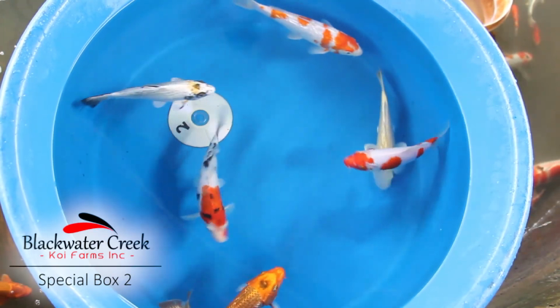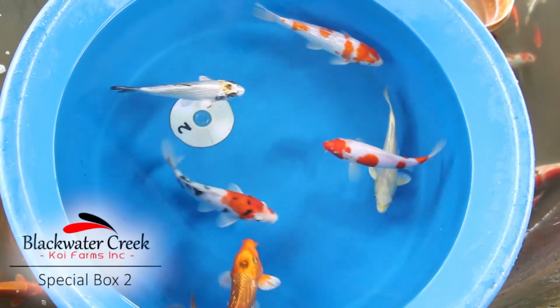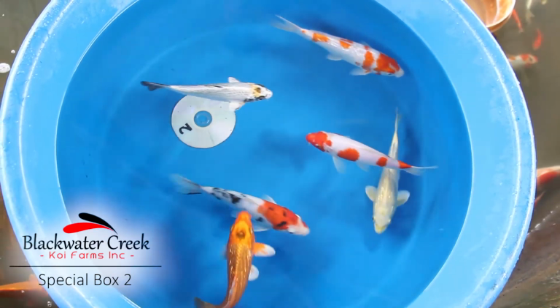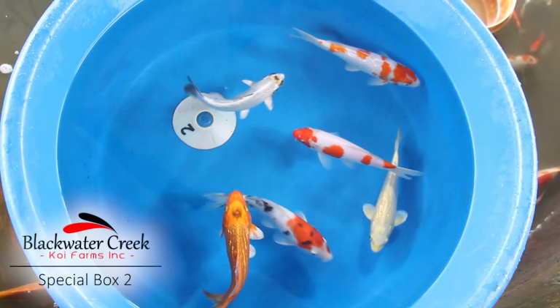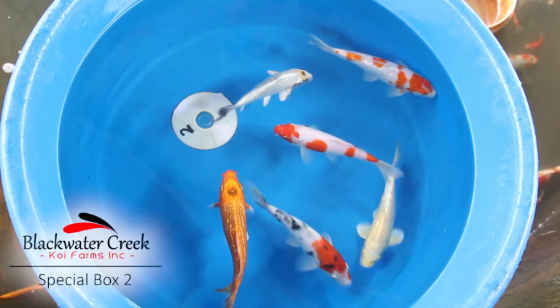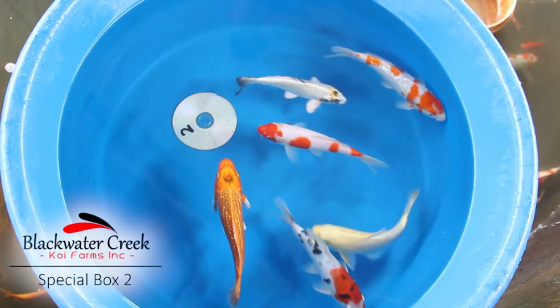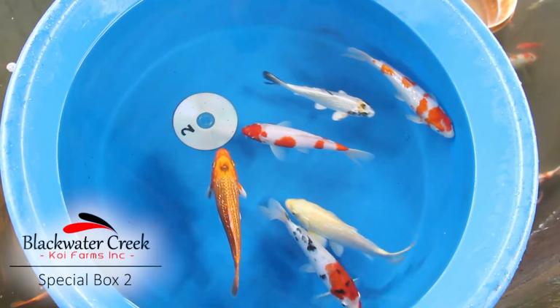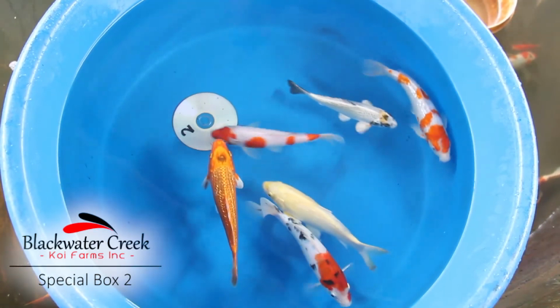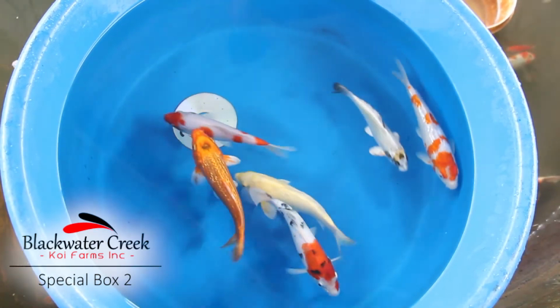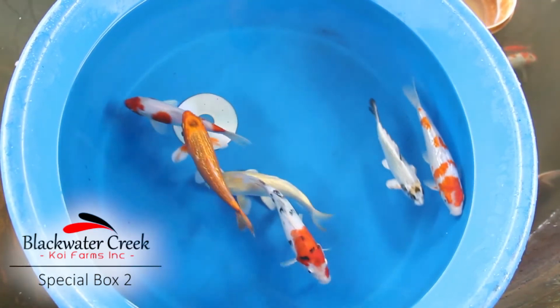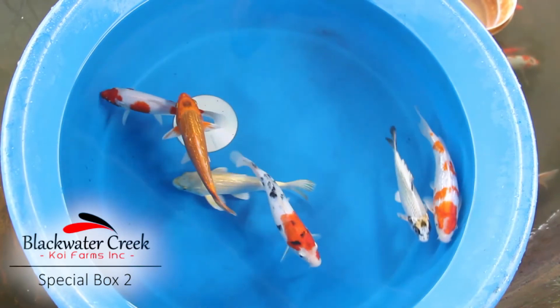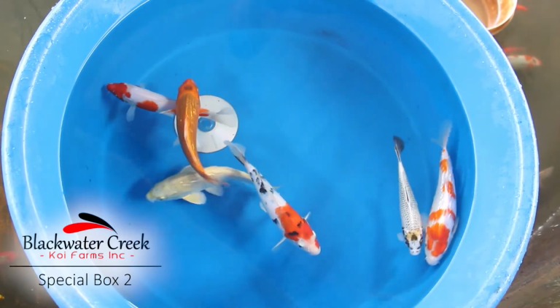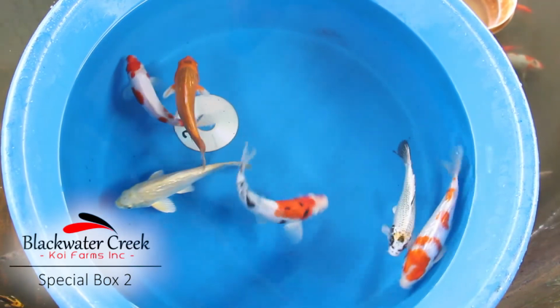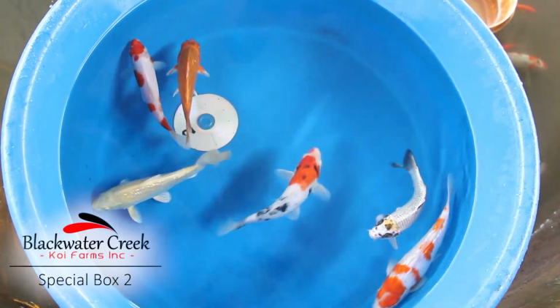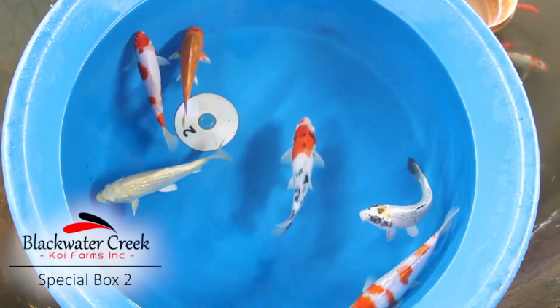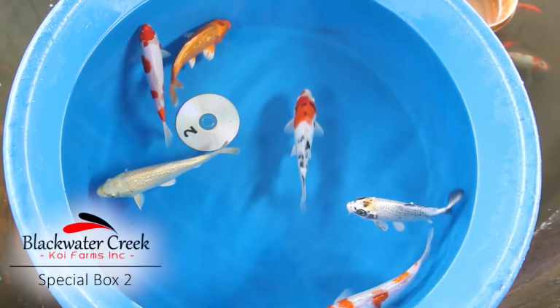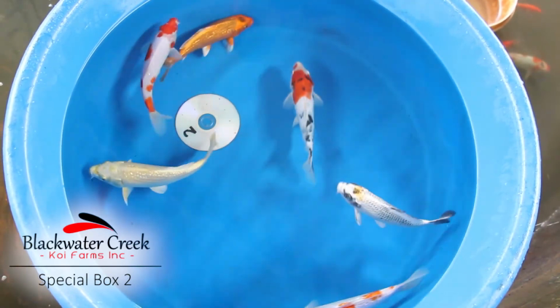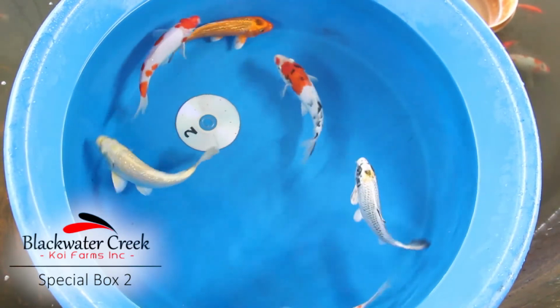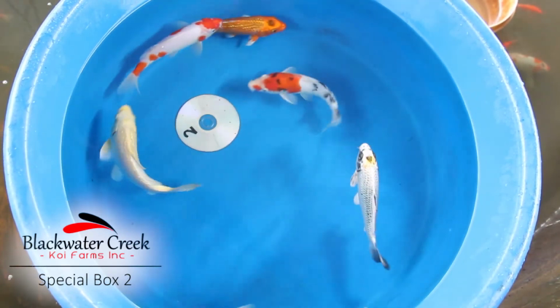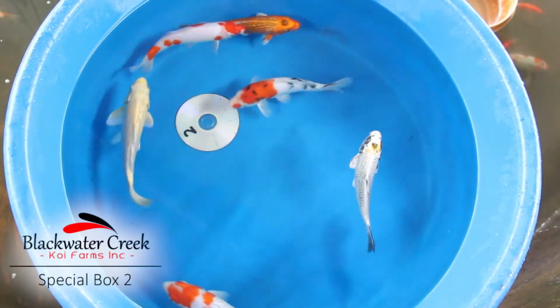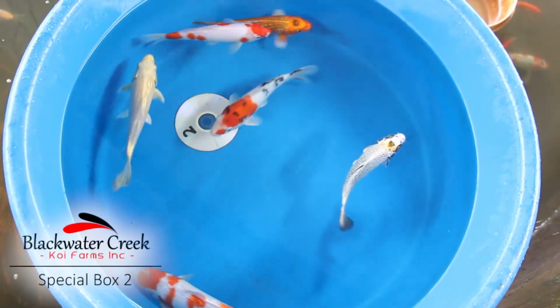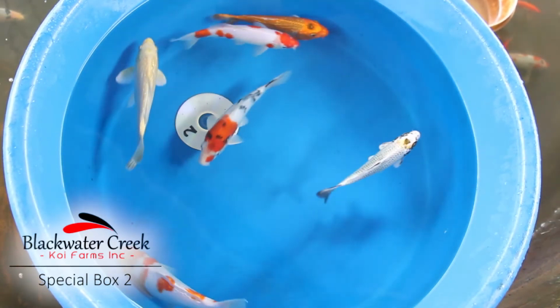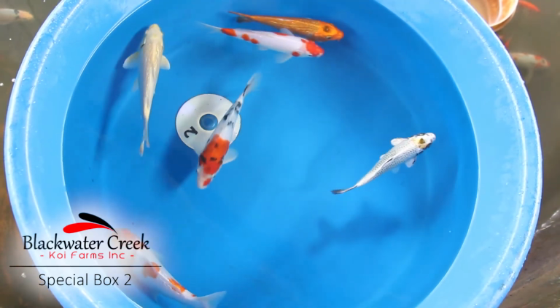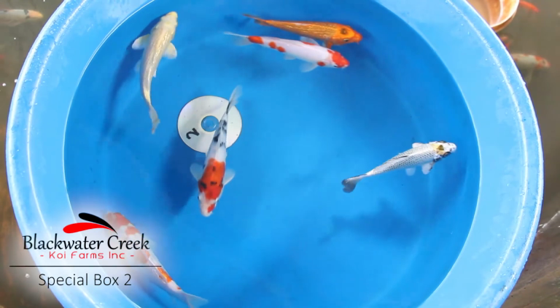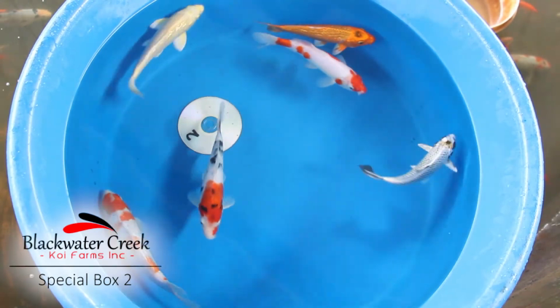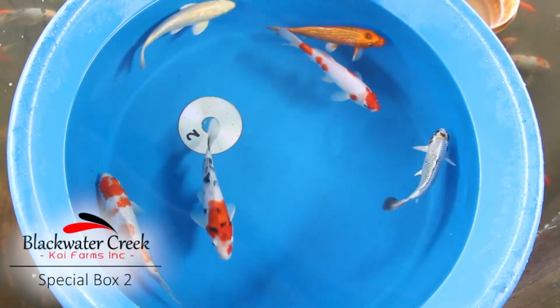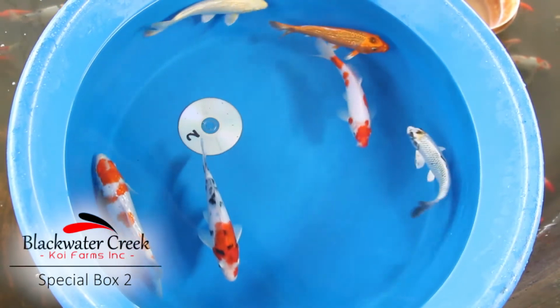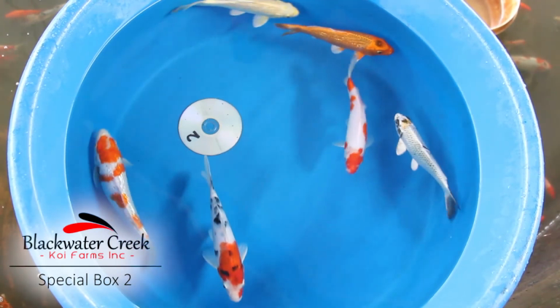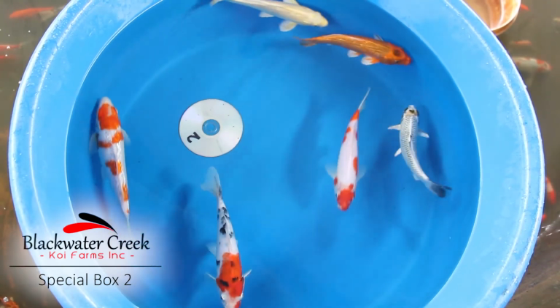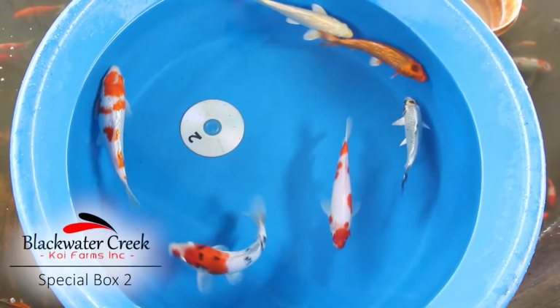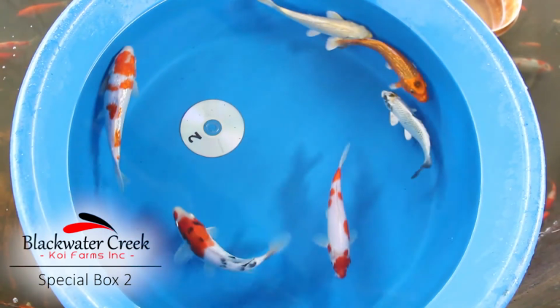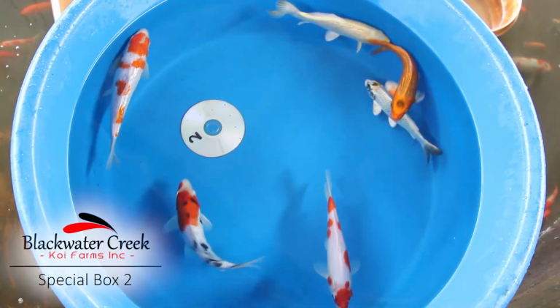There's a beautiful ginrin kohaku with a very nice pattern. There's also a regular kohaku with pretty red dots all down its sides. There's also a sanke included in this box with a very nice color pattern.